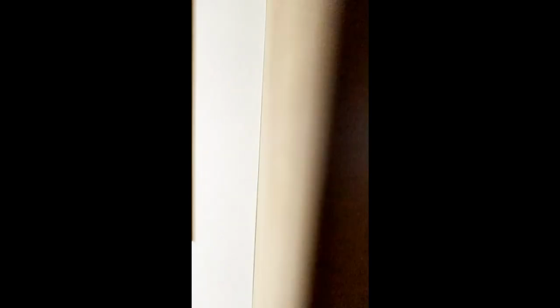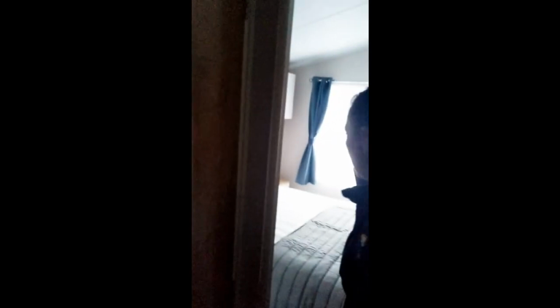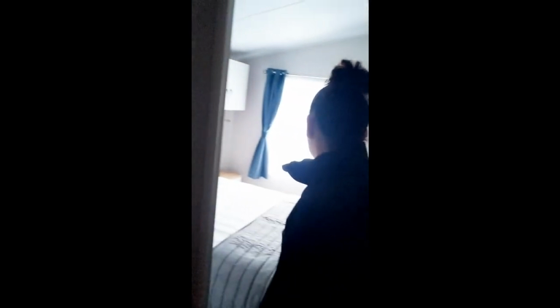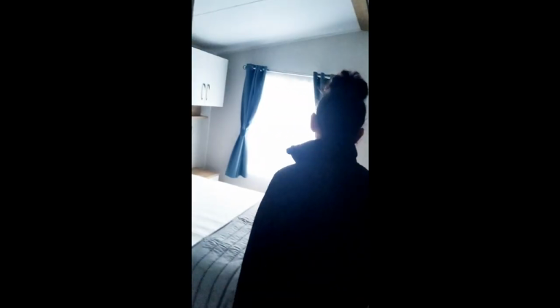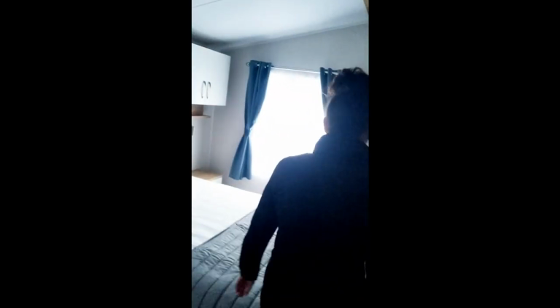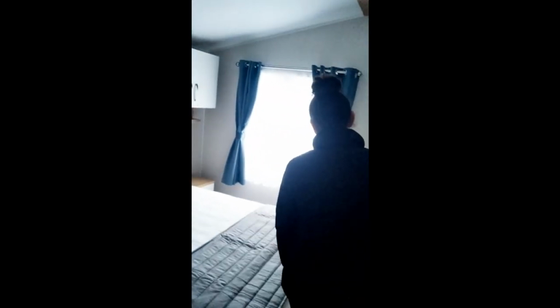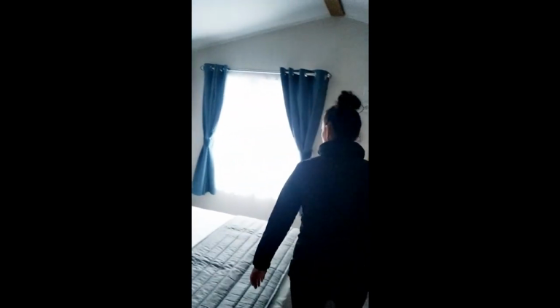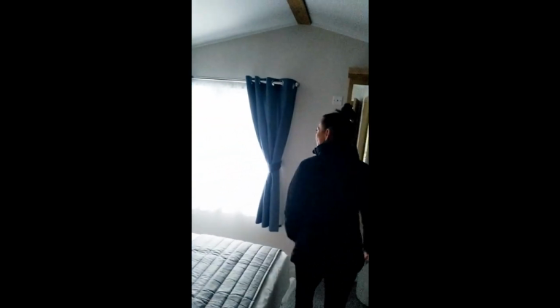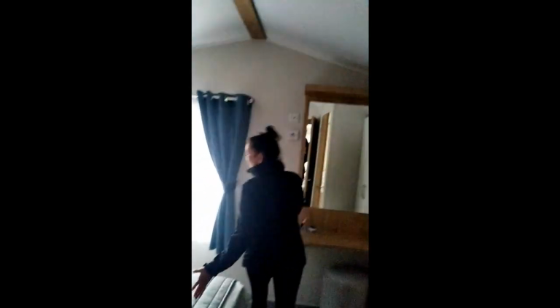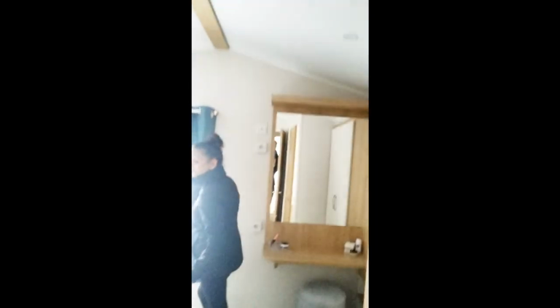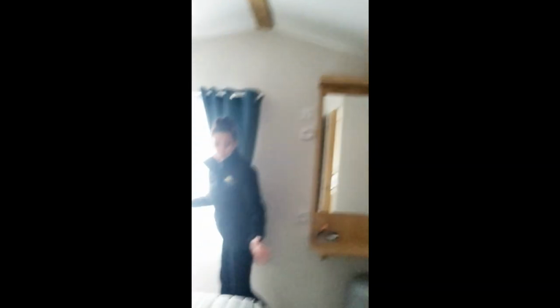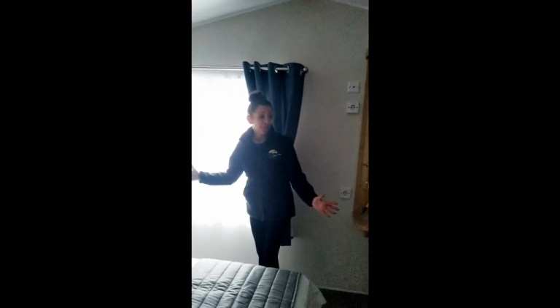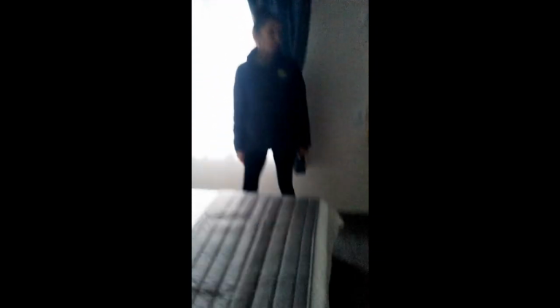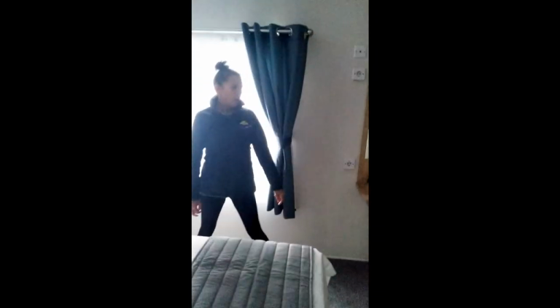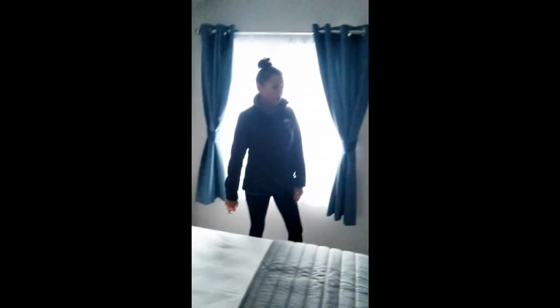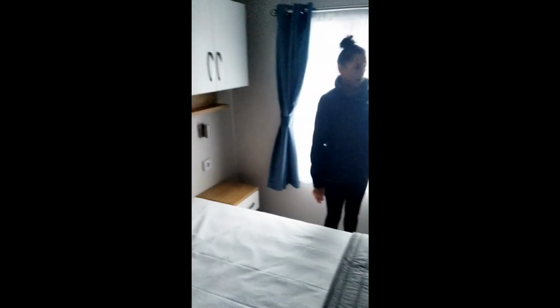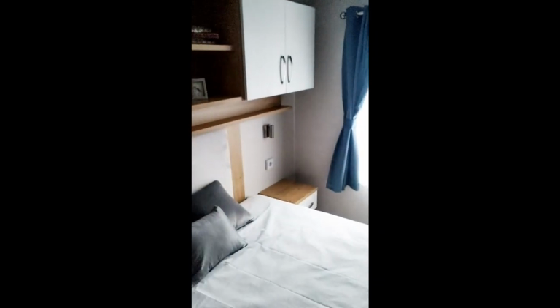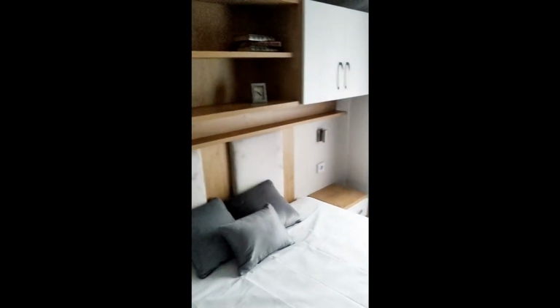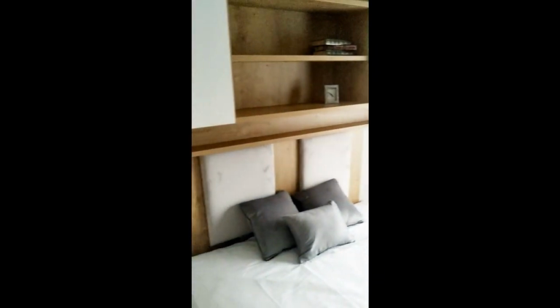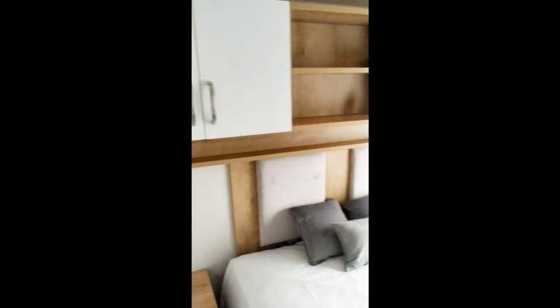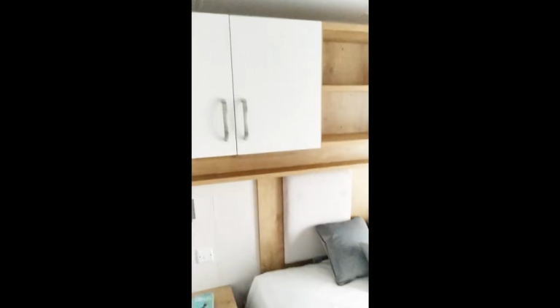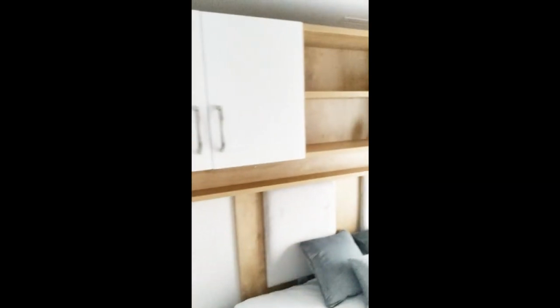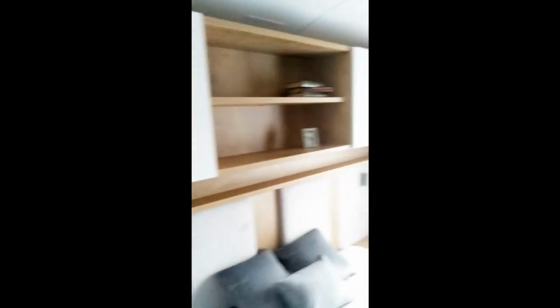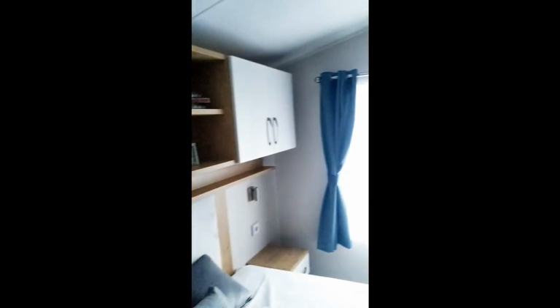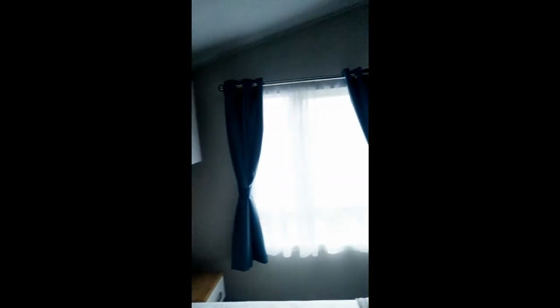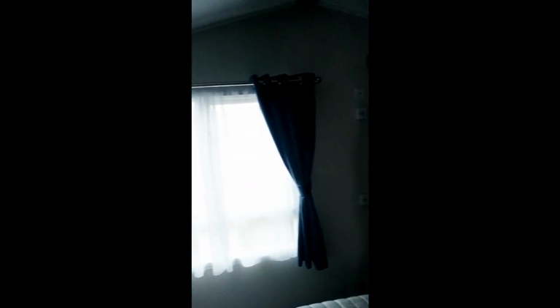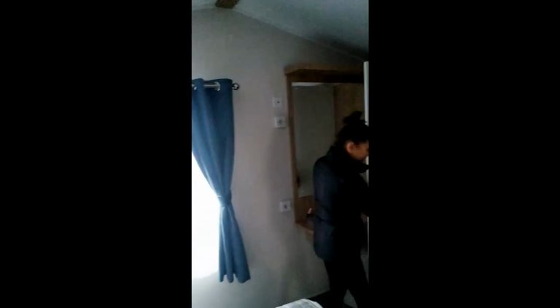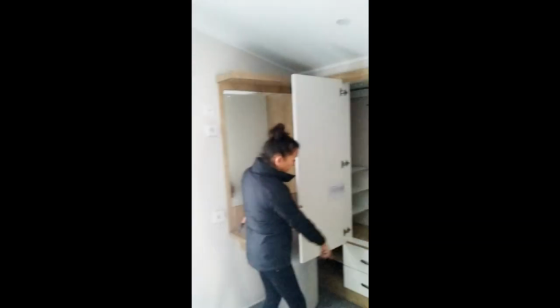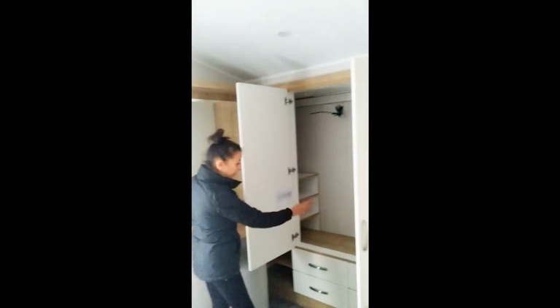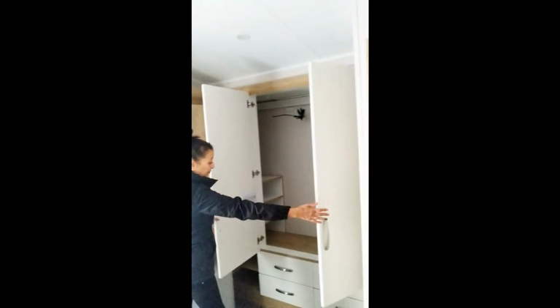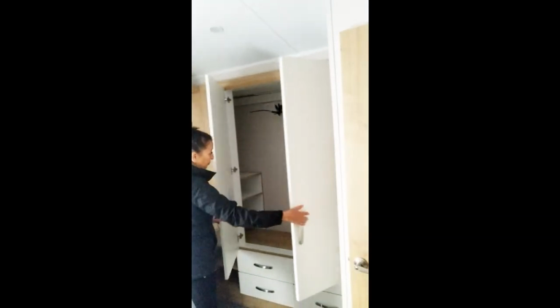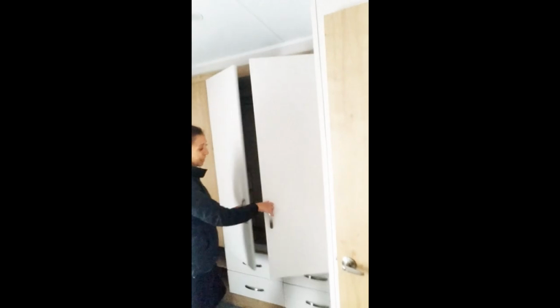Beautiful size main master bedroom with a very large double wardrobe and fitted cupboard space below.